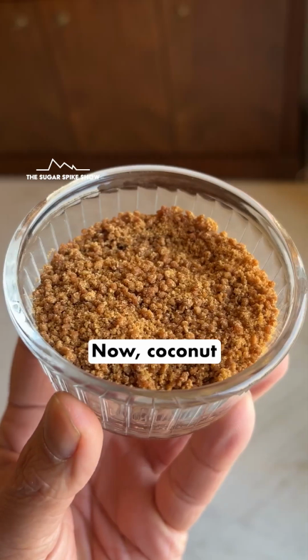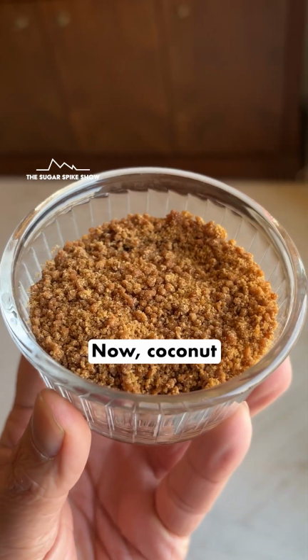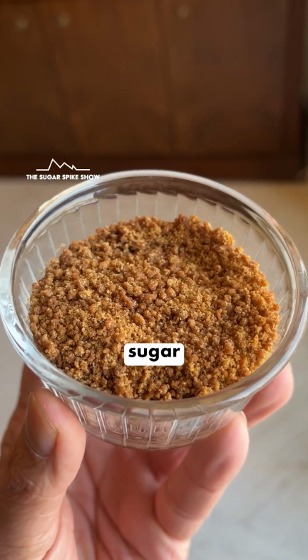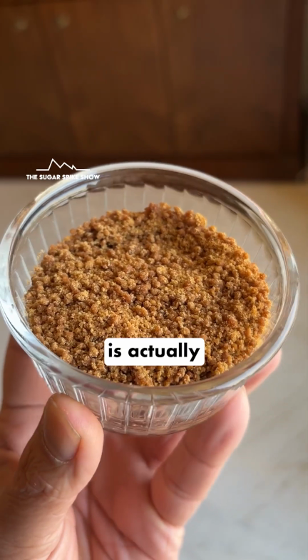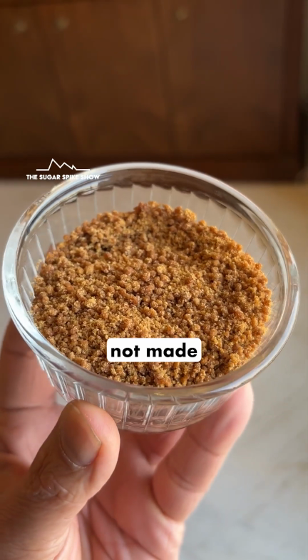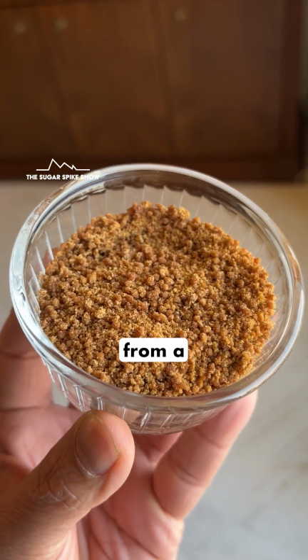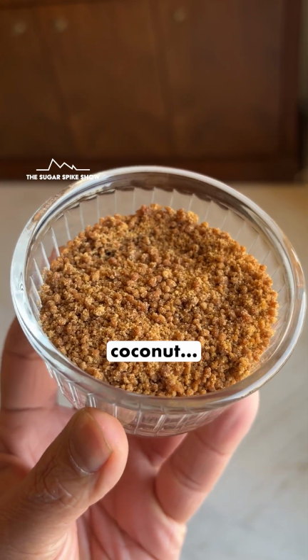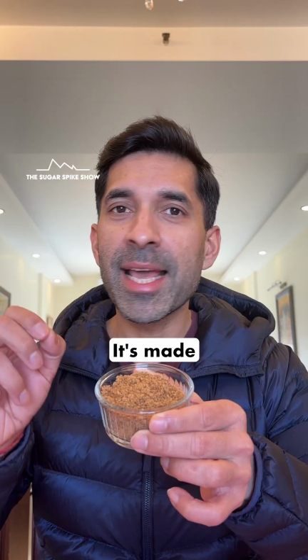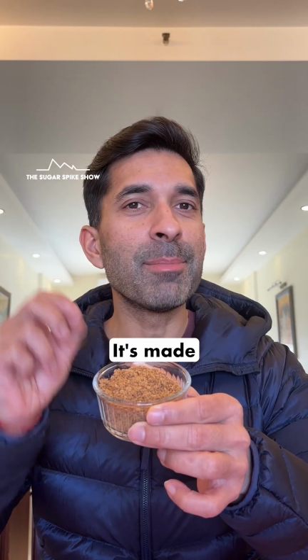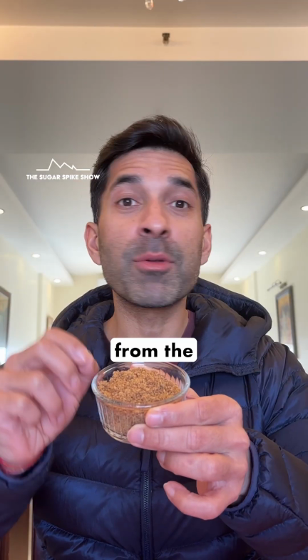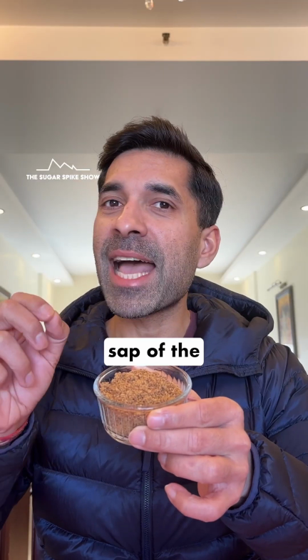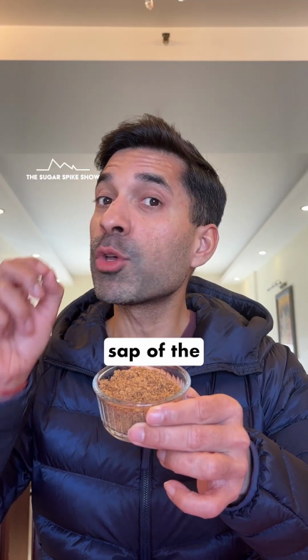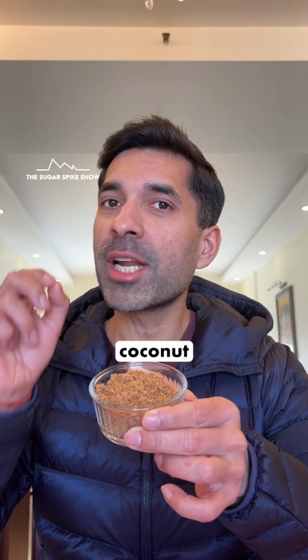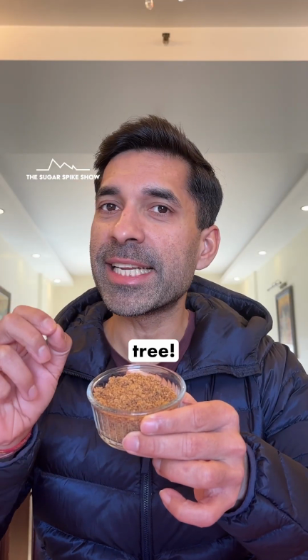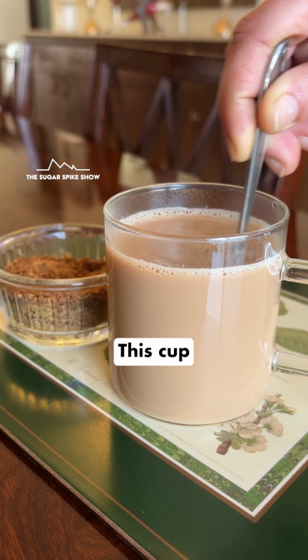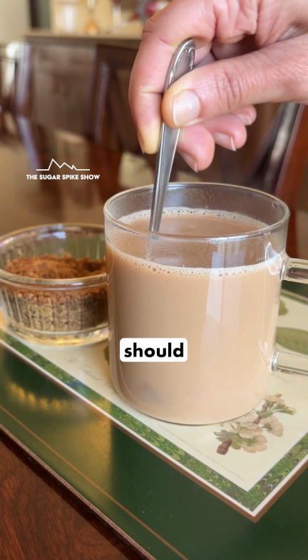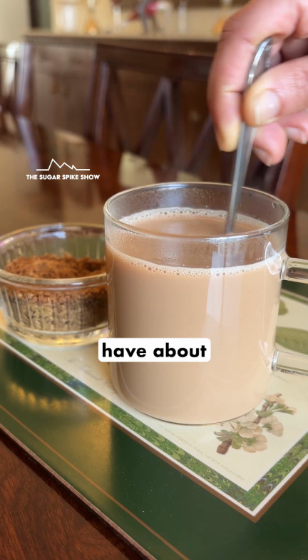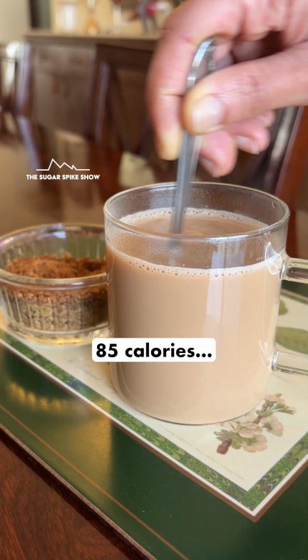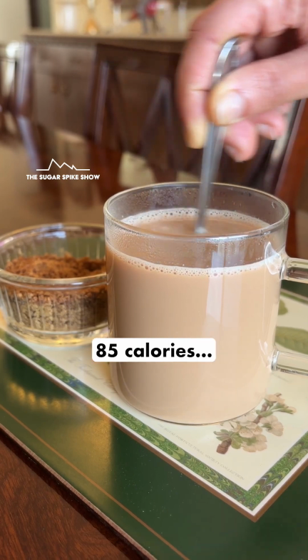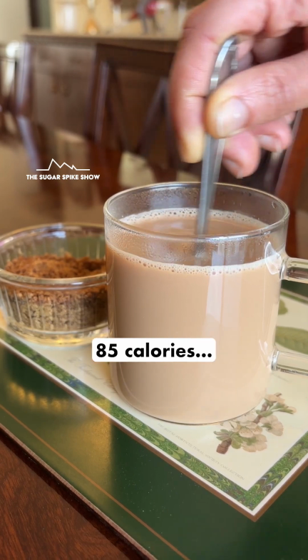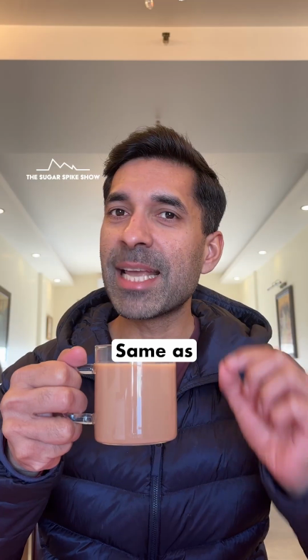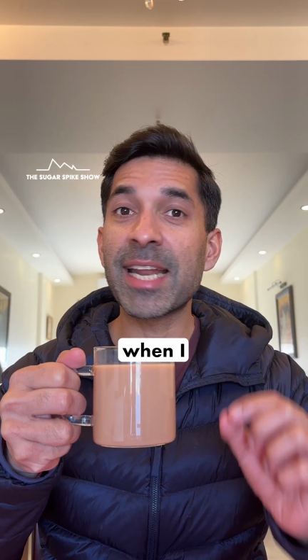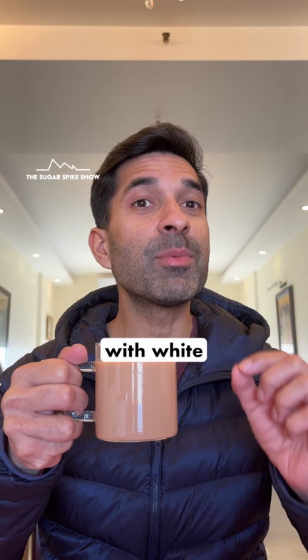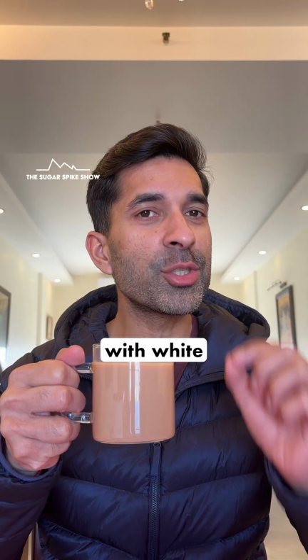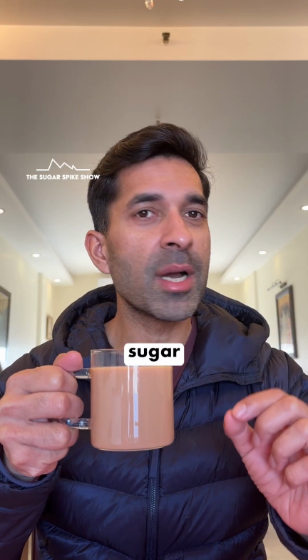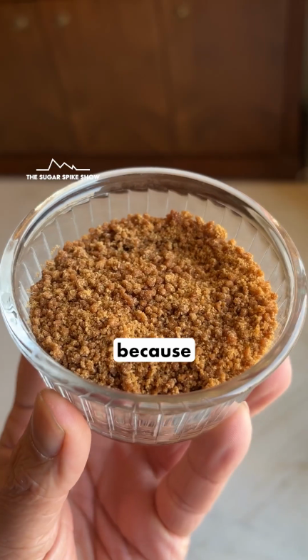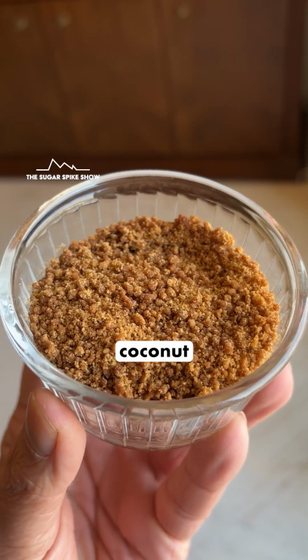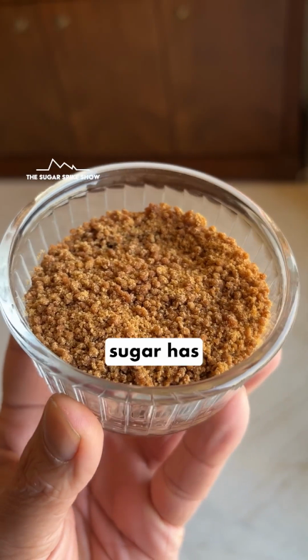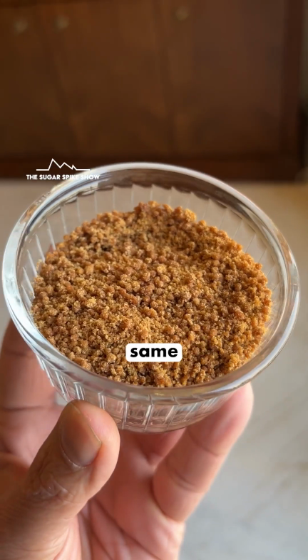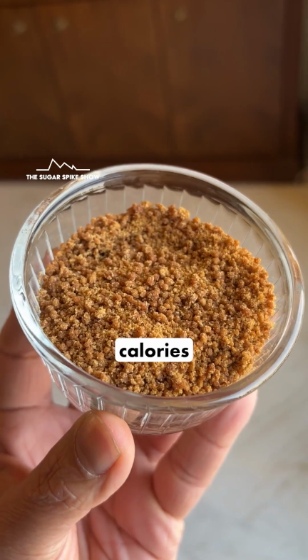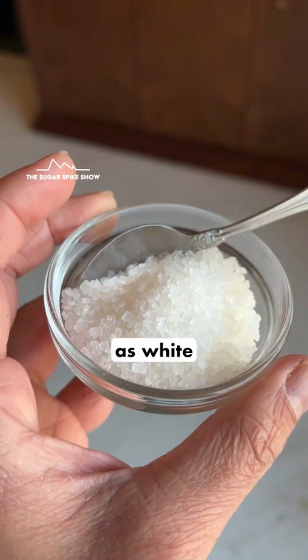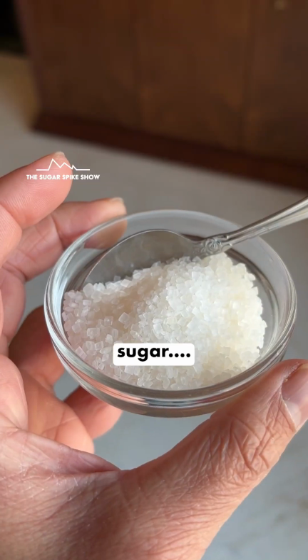Coconut sugar is actually not made from a coconut — it's made from the sap of the coconut tree. This cup should have about 85 calories, same as when I had tea with white sugar, because coconut sugar has about the same calories as white sugar.